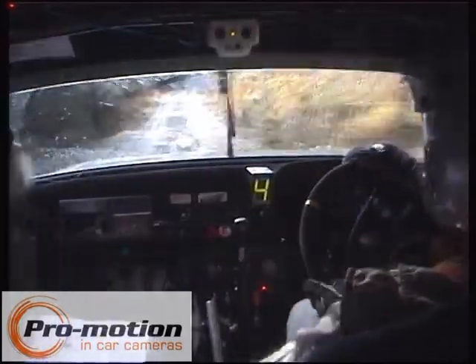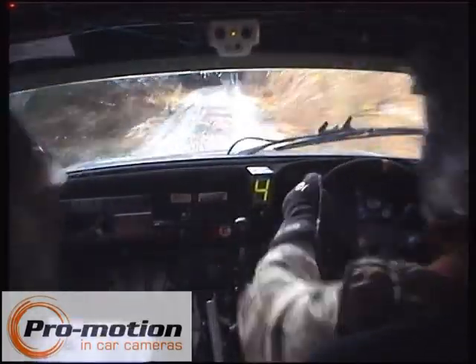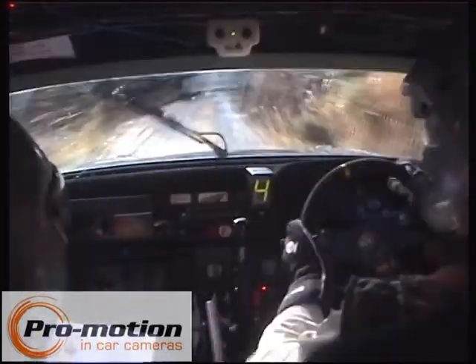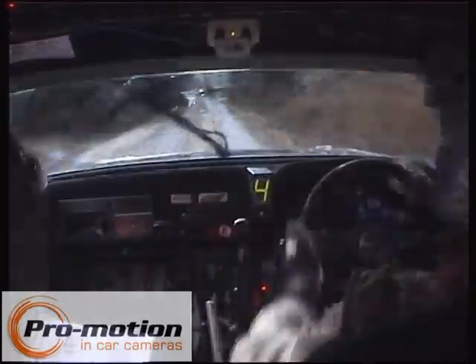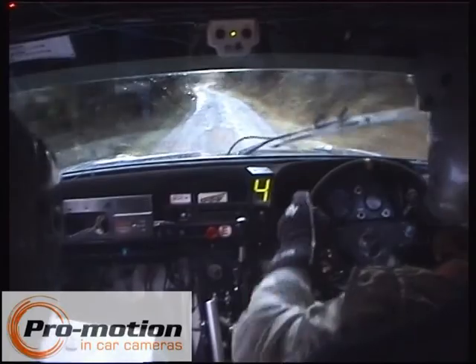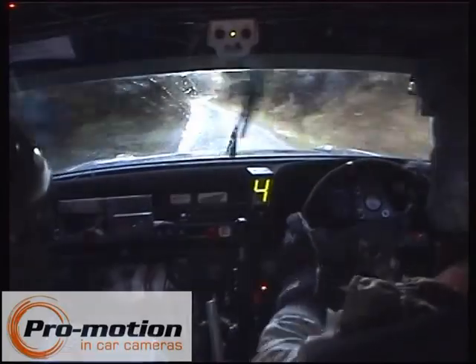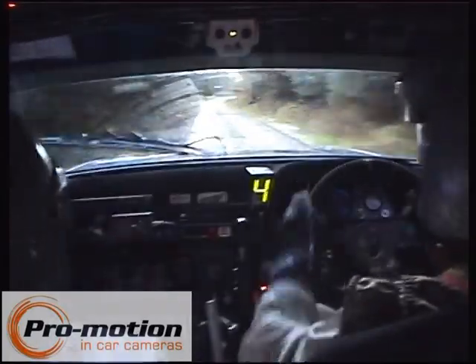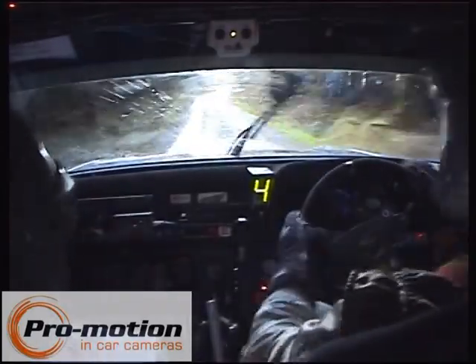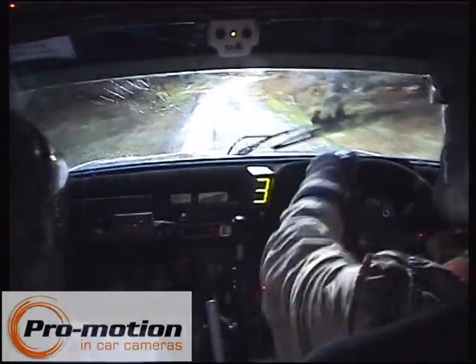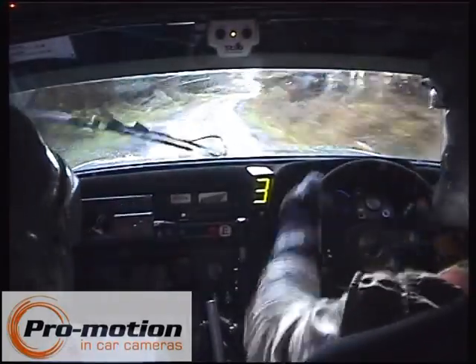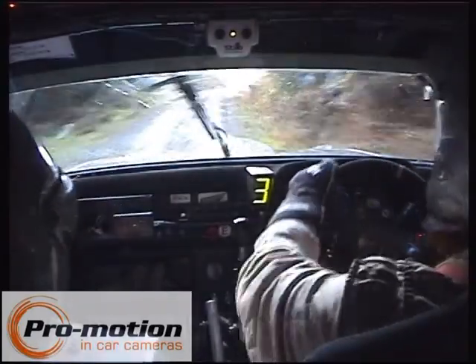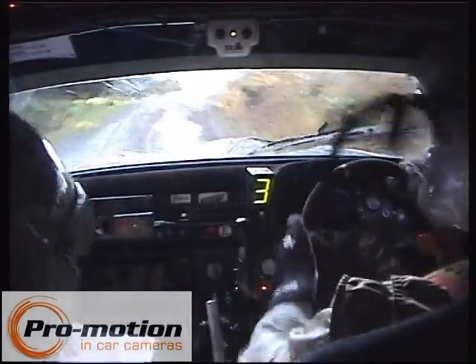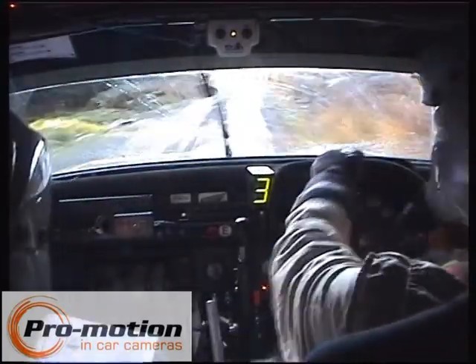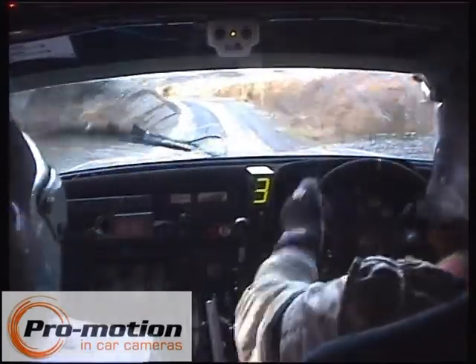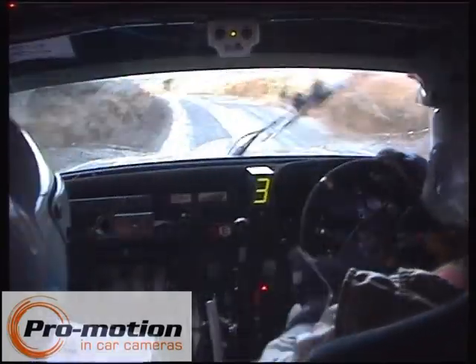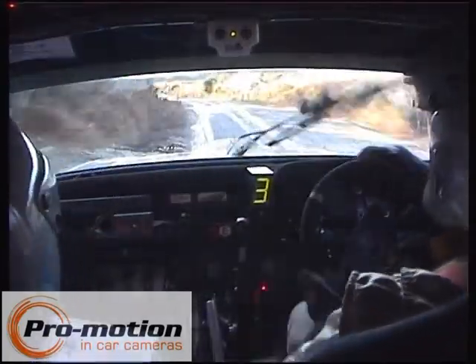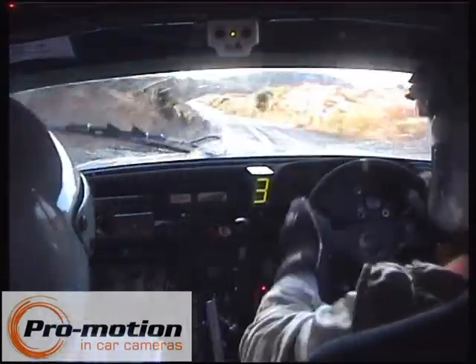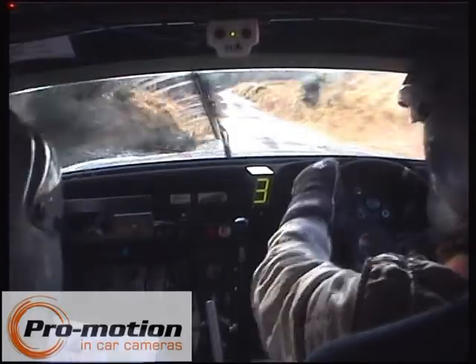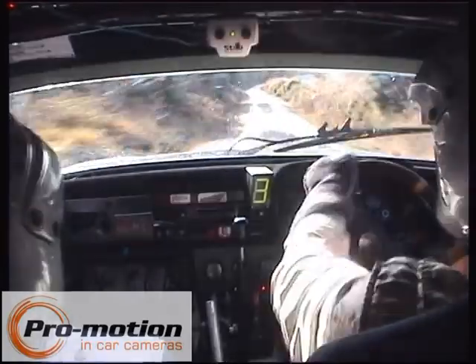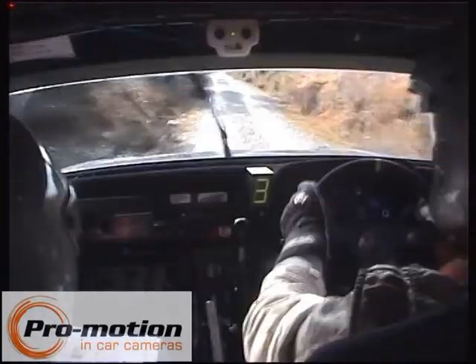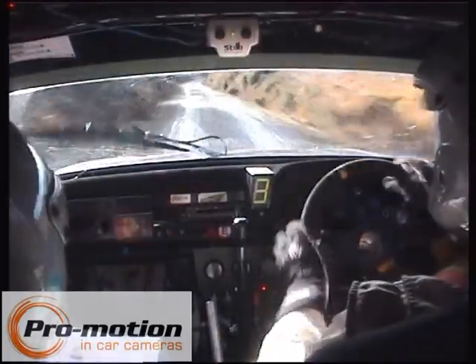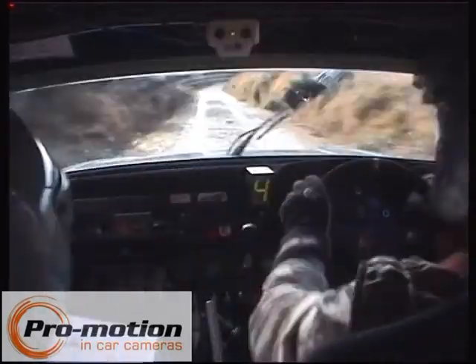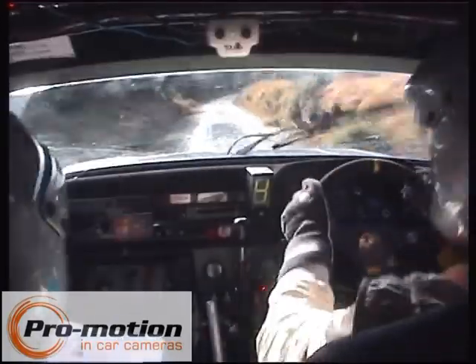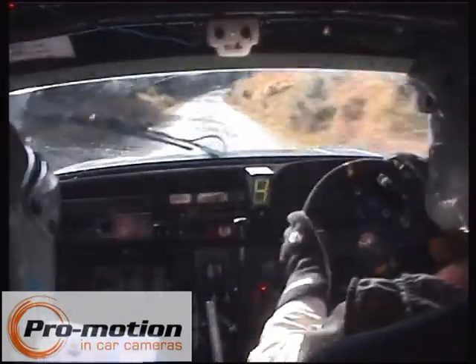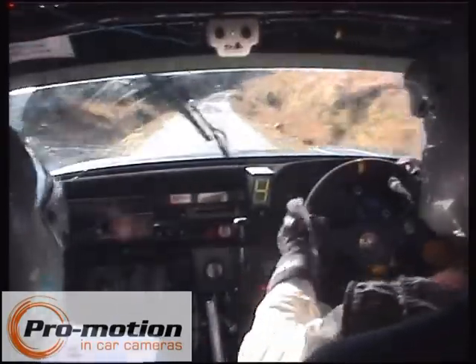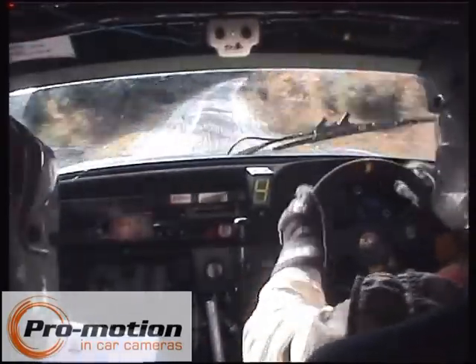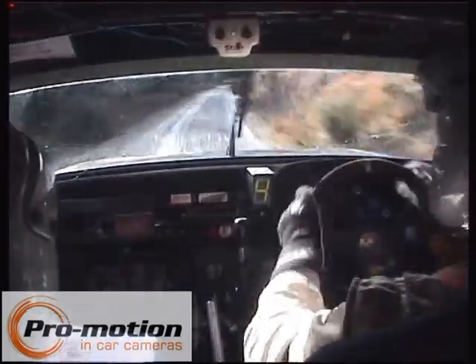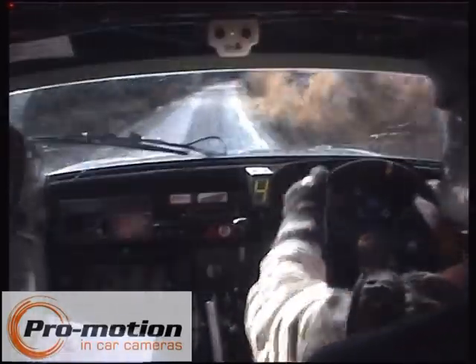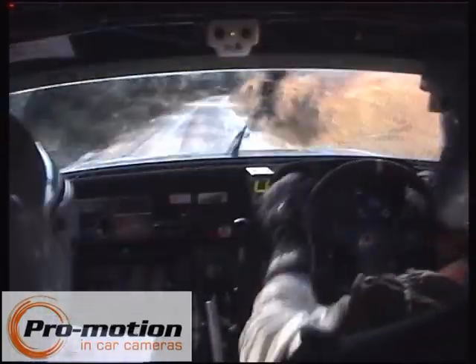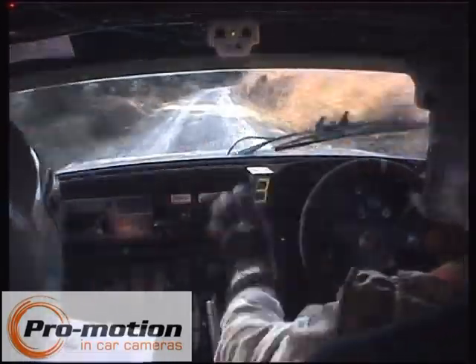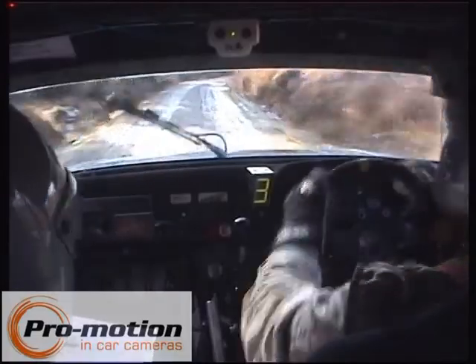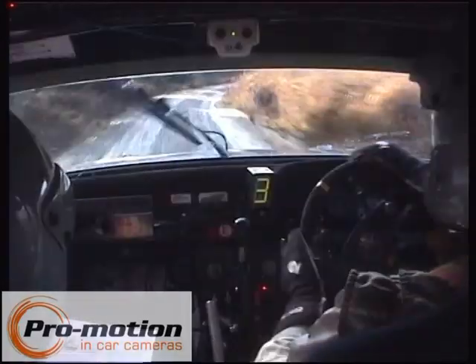Fast right, fast left. 100, down to easy right, into long fast medium right. Easy right, long fast medium right.